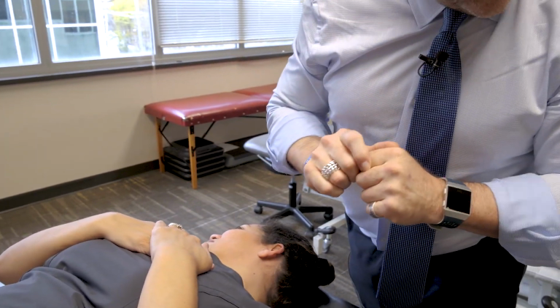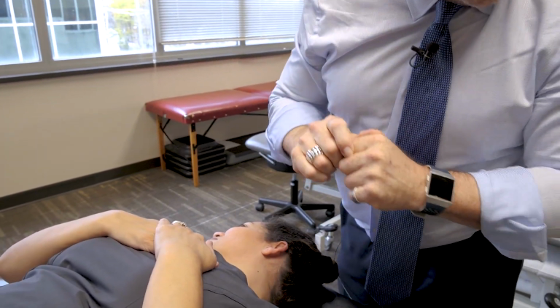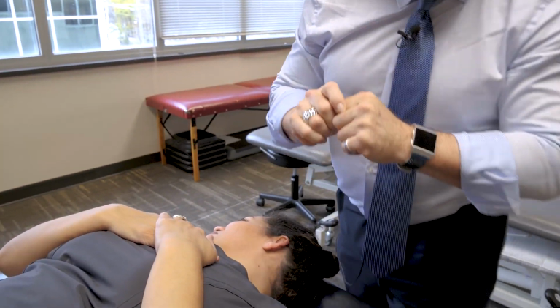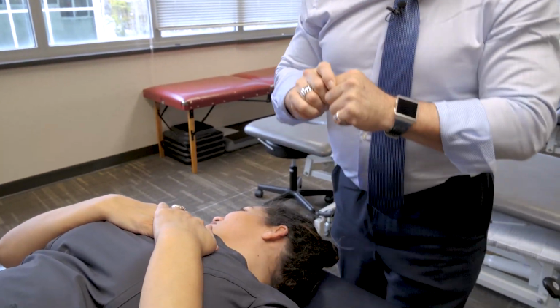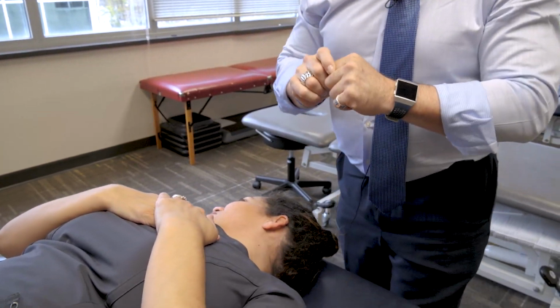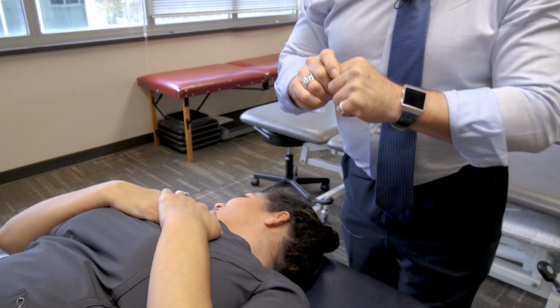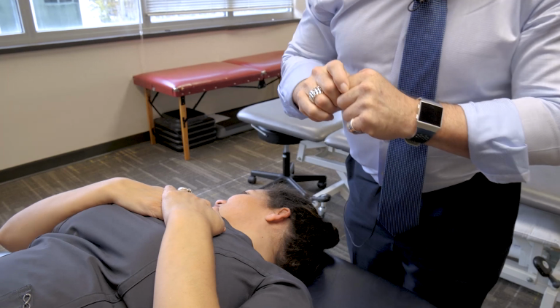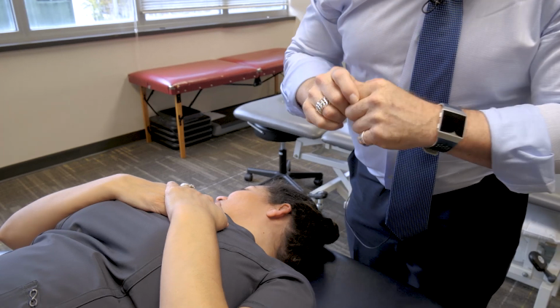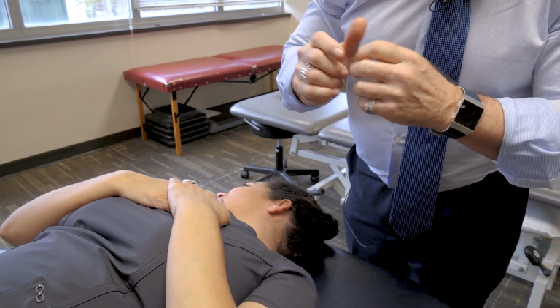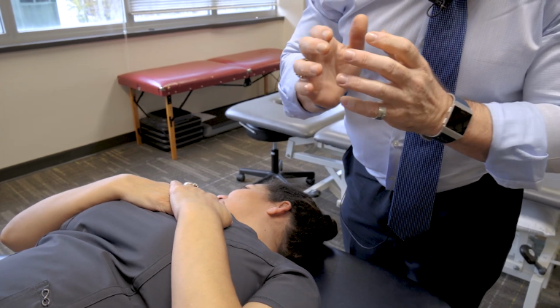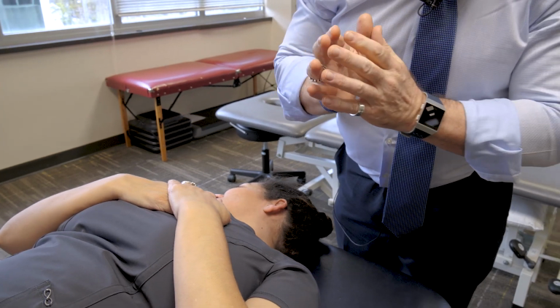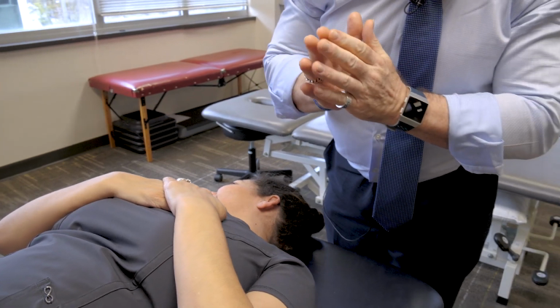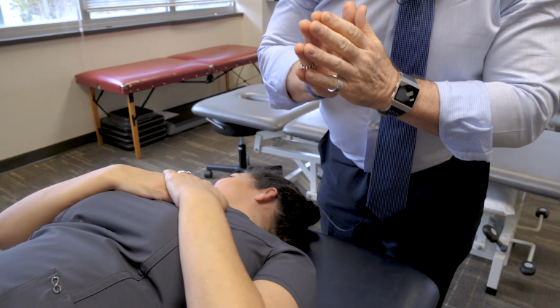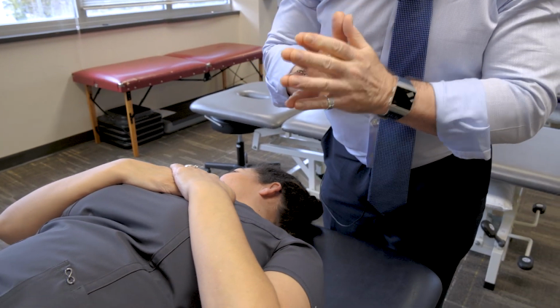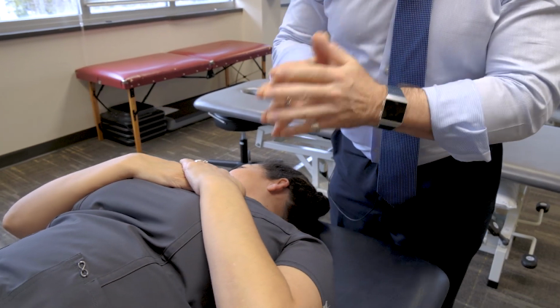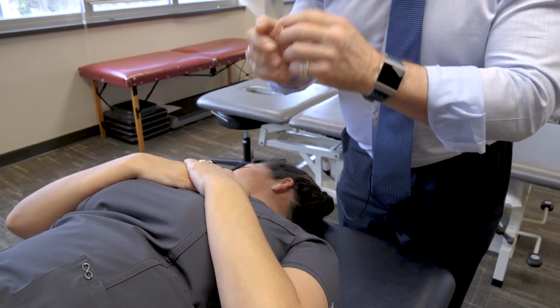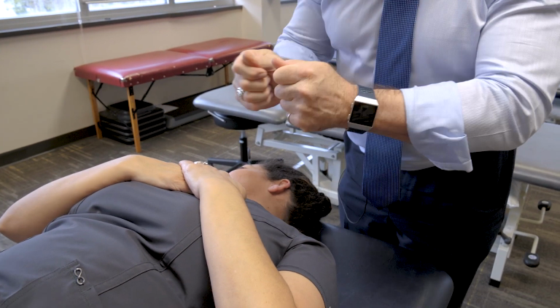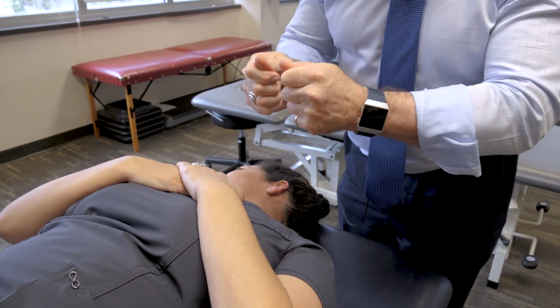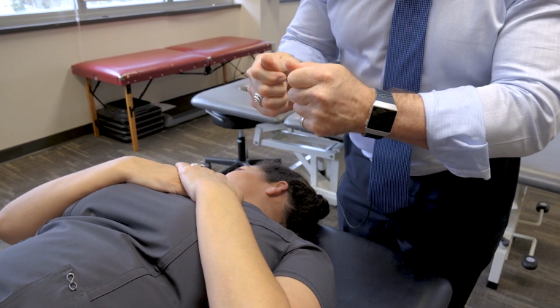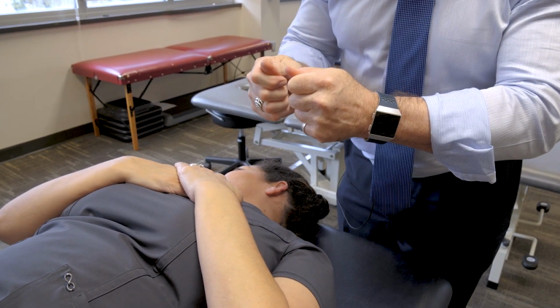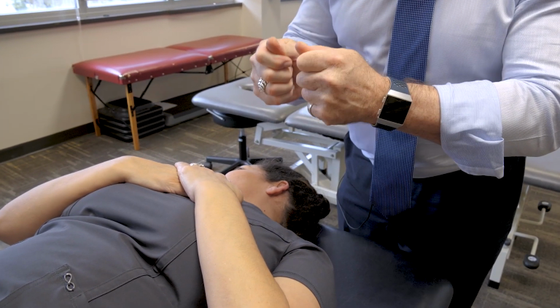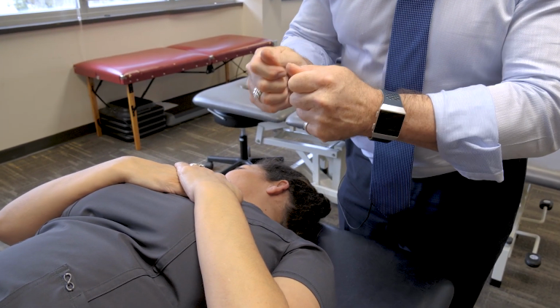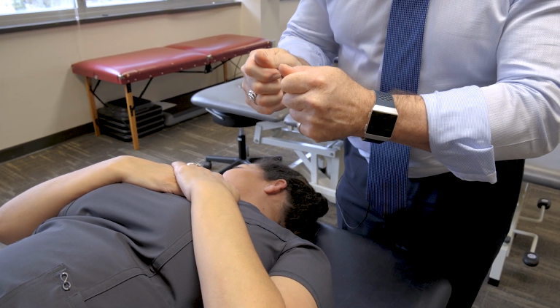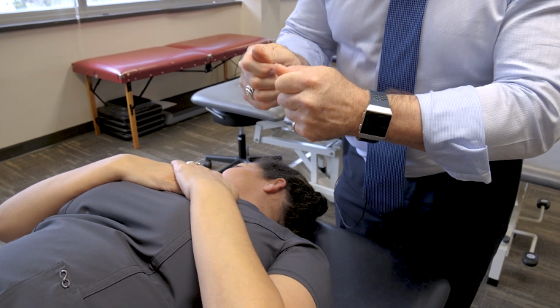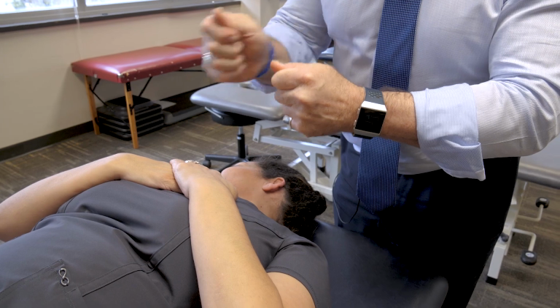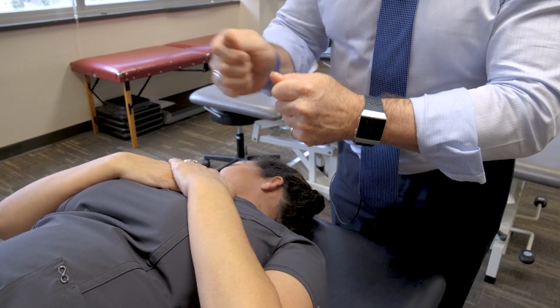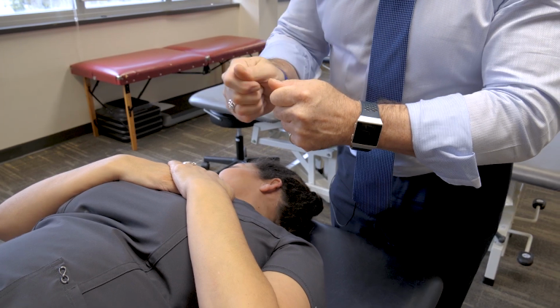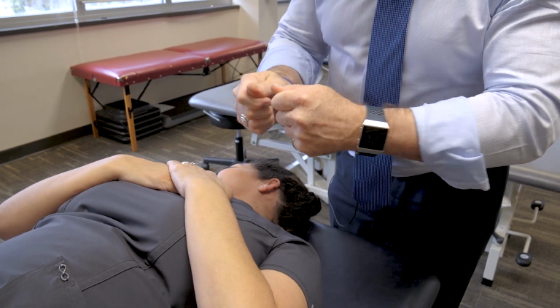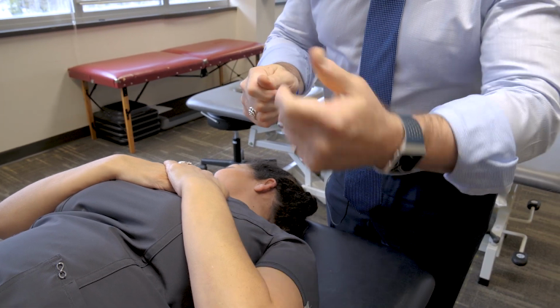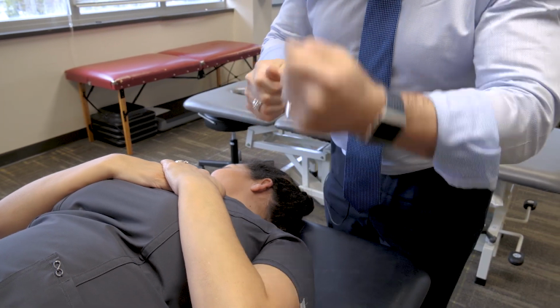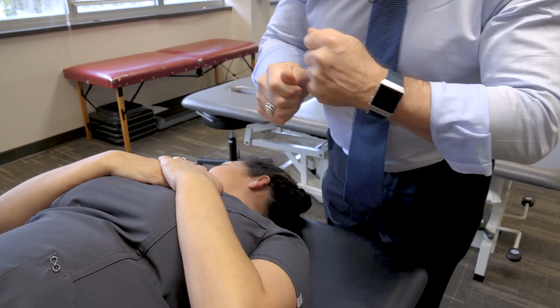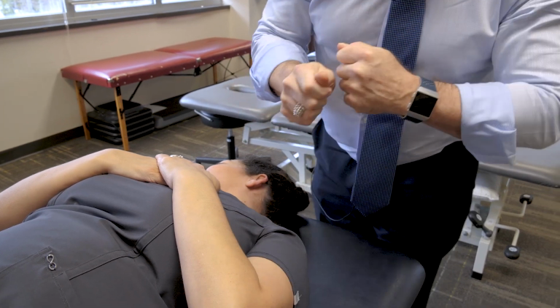That's called the Miller's pump, atelectasis emphasis. That's one of three techniques and the most aggressive one. You can find it in Nicholas.